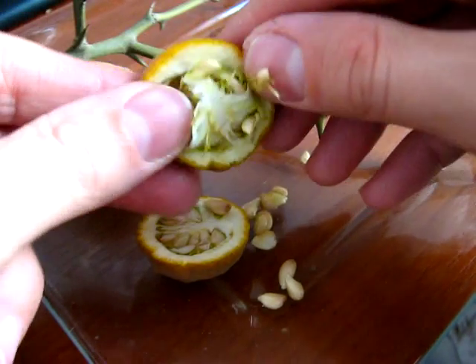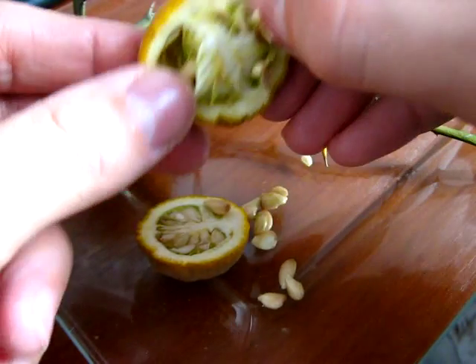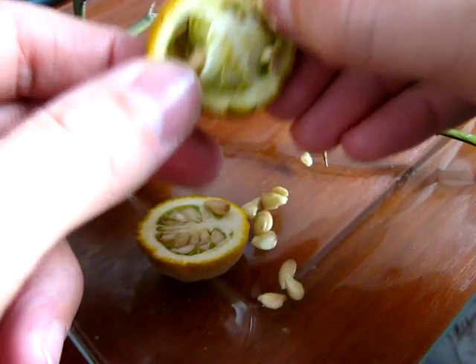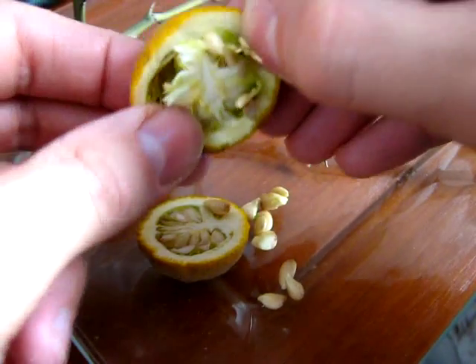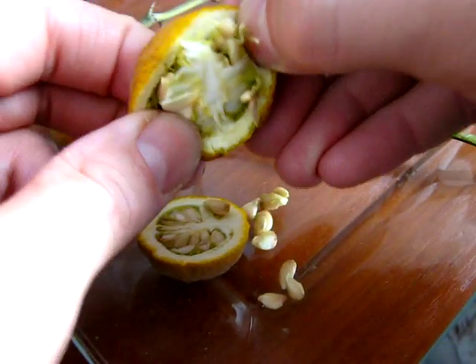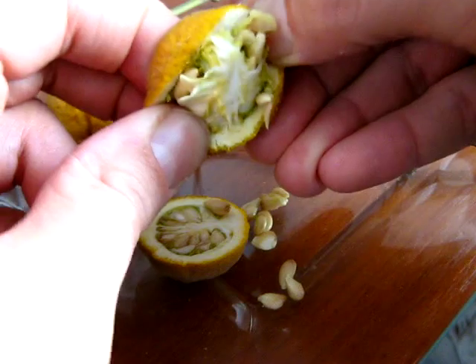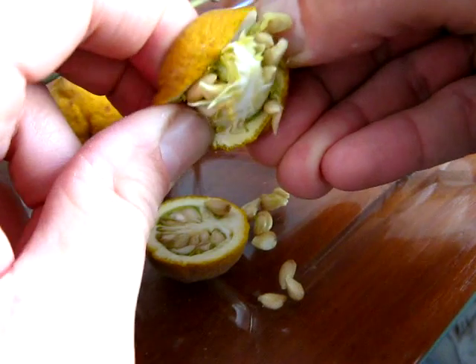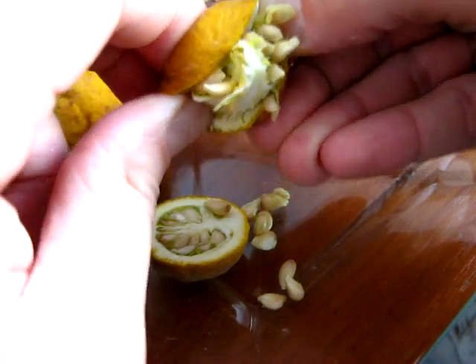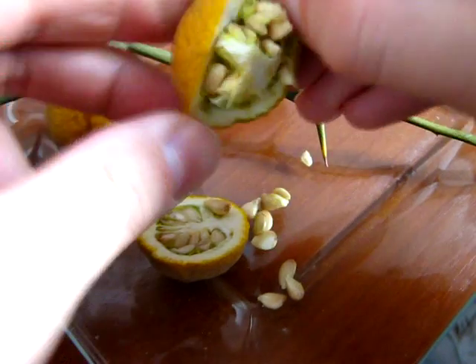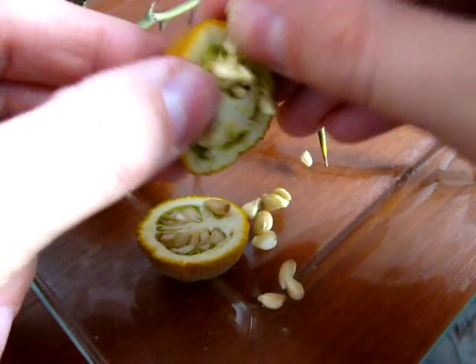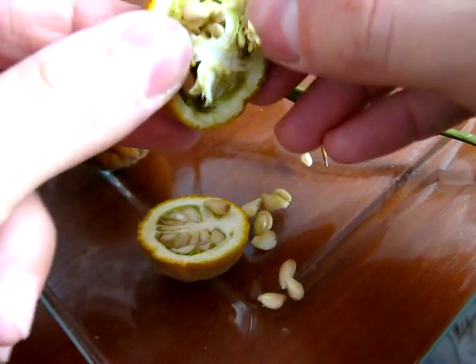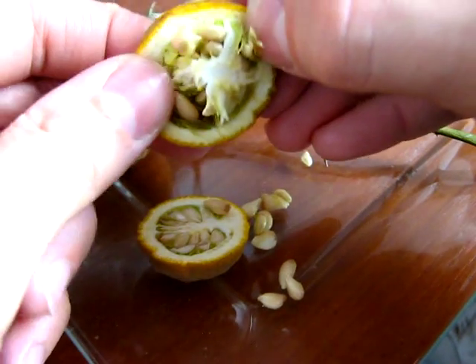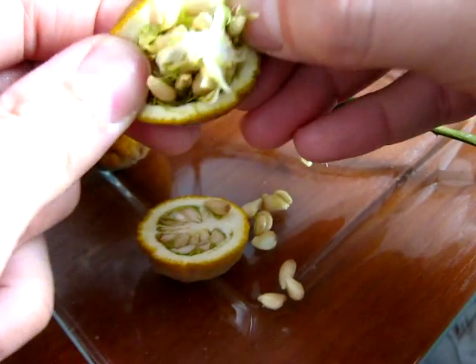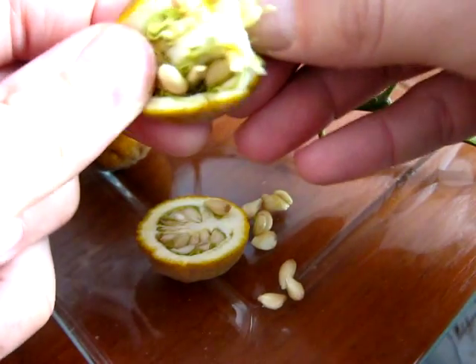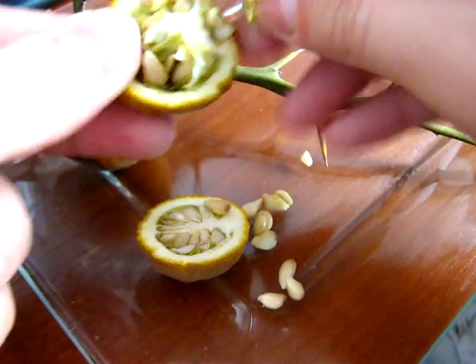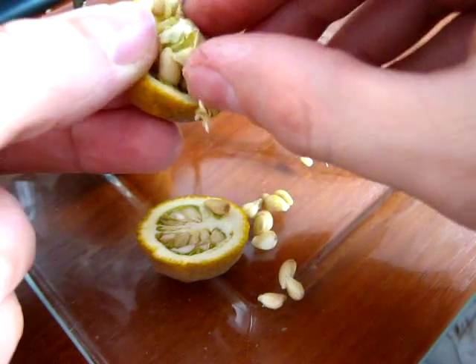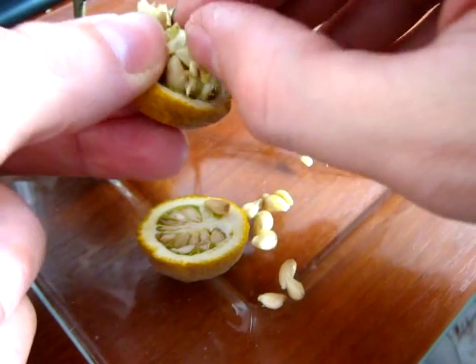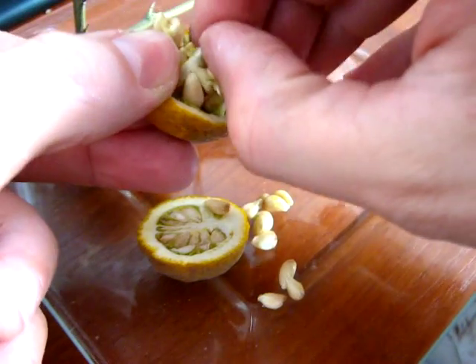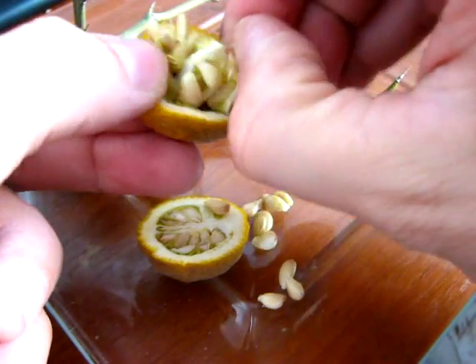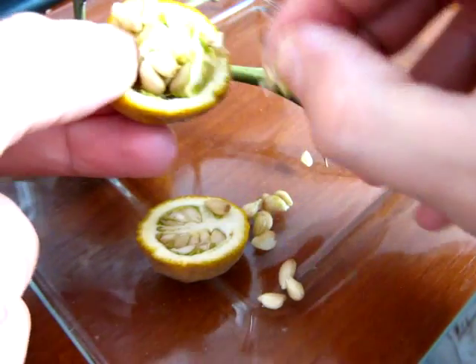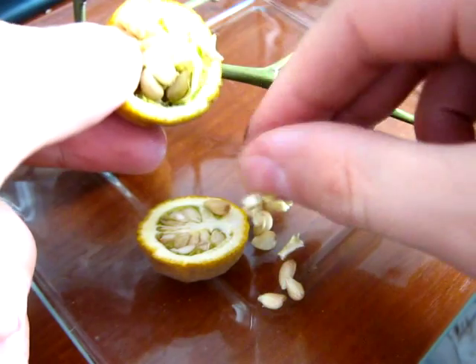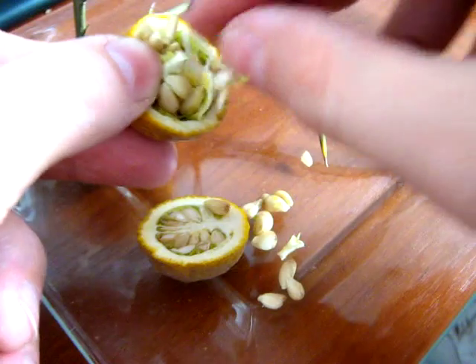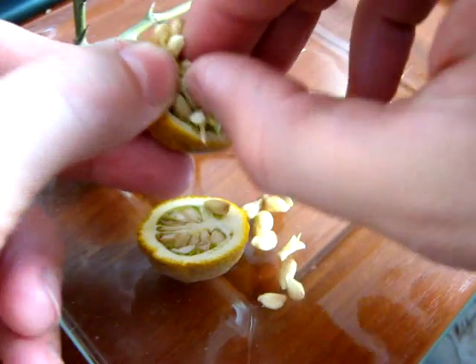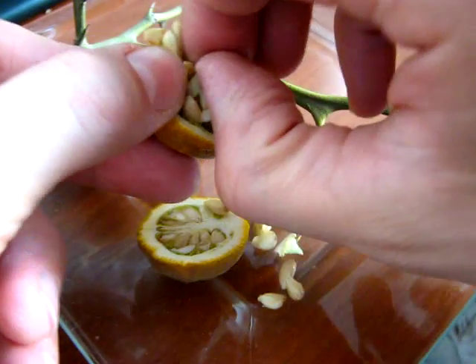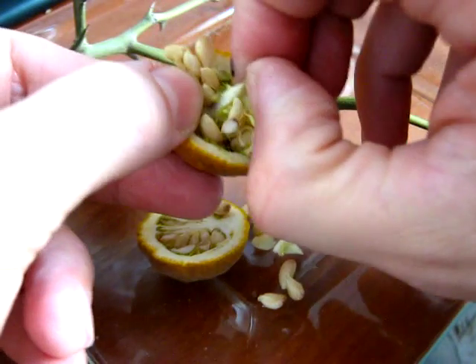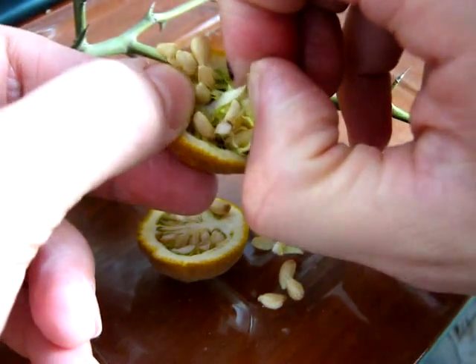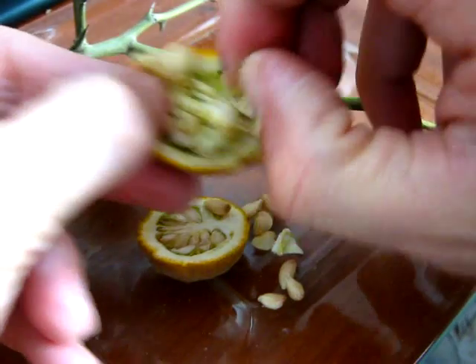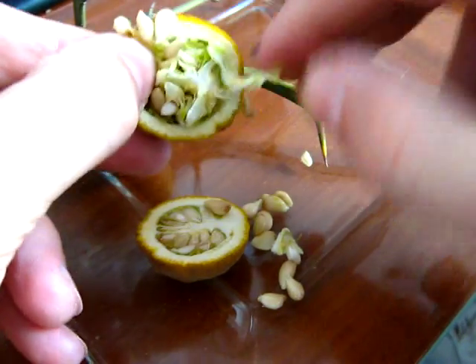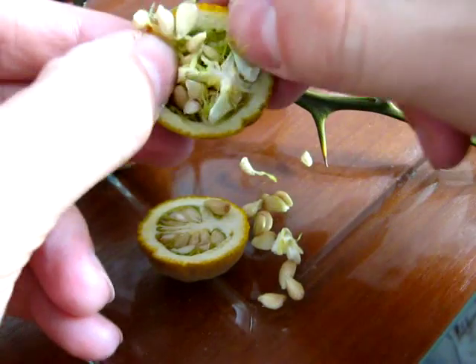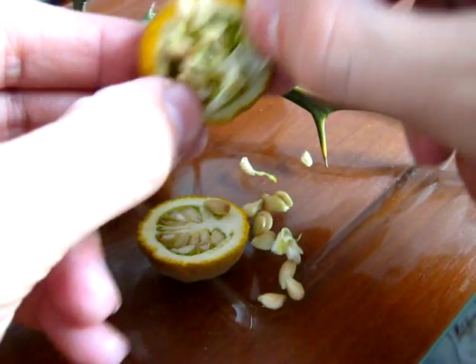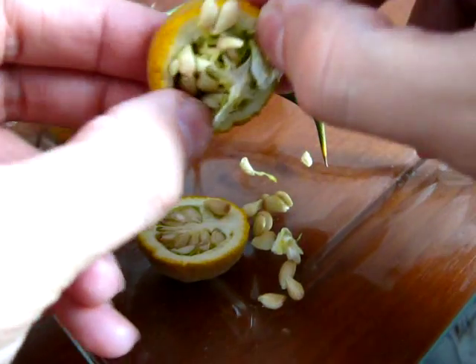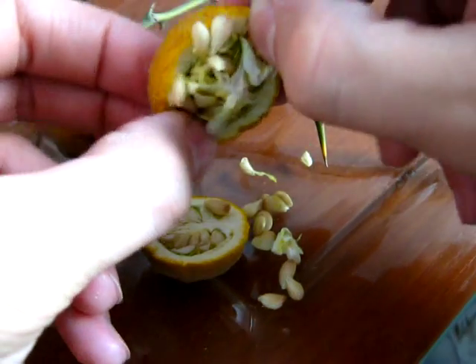Lógicamente, los híbridos entre esta naranja silvestre y el resto de los cítricos son árboles que poseen más espinas.